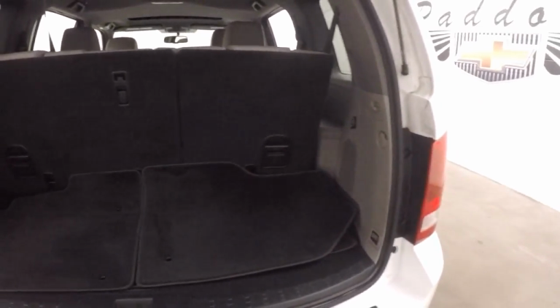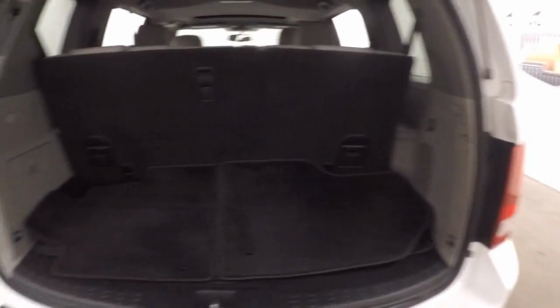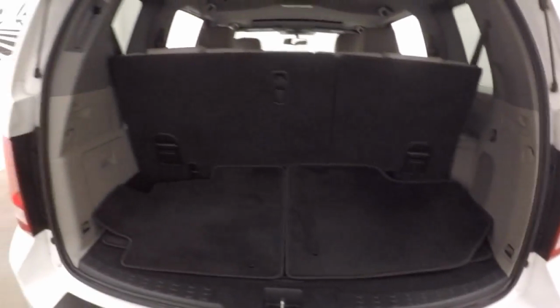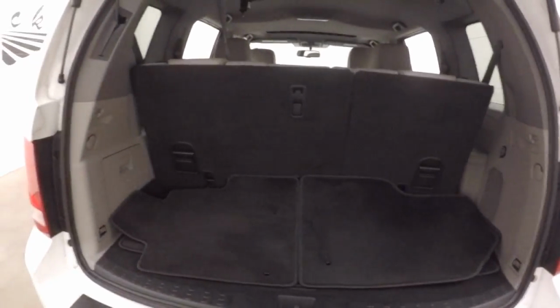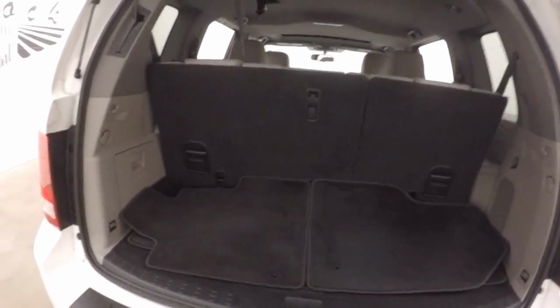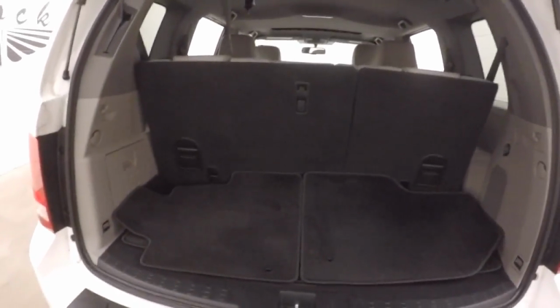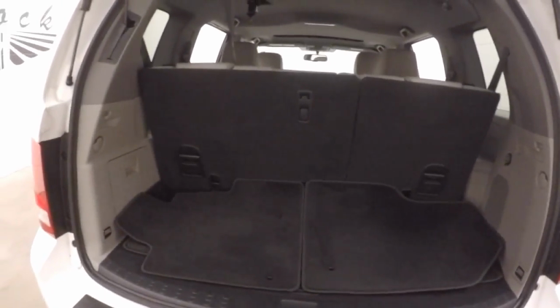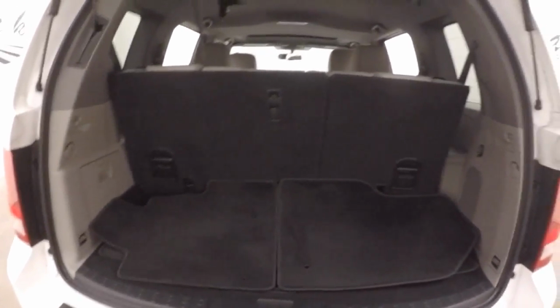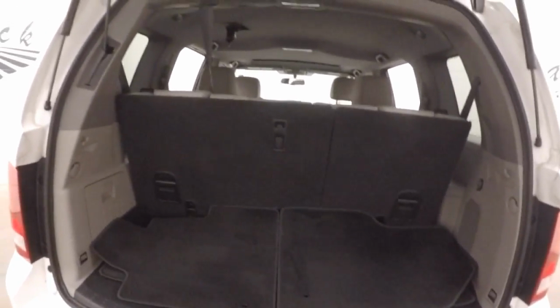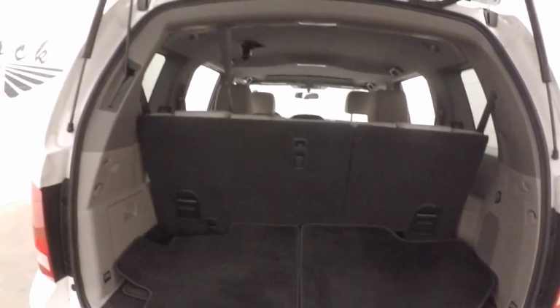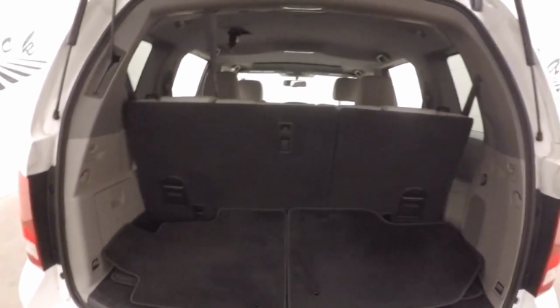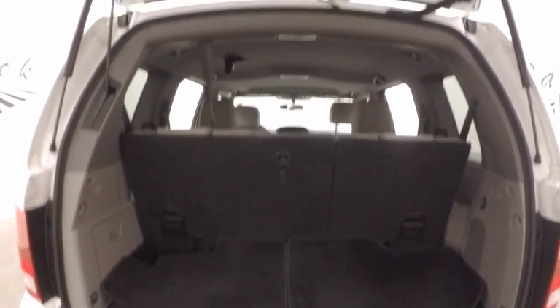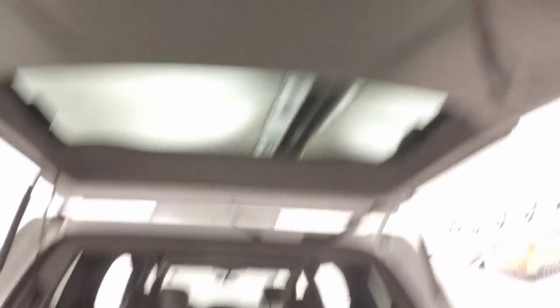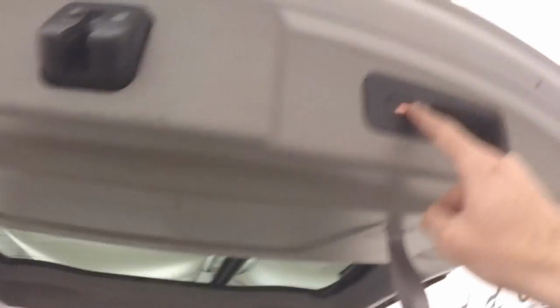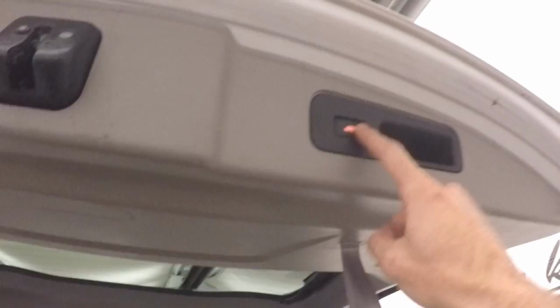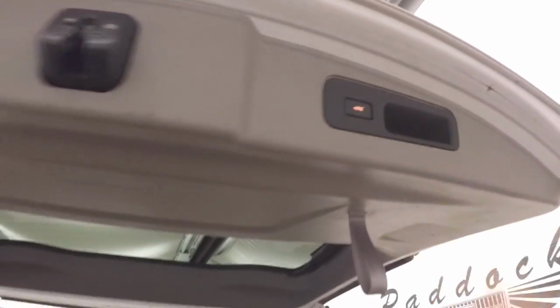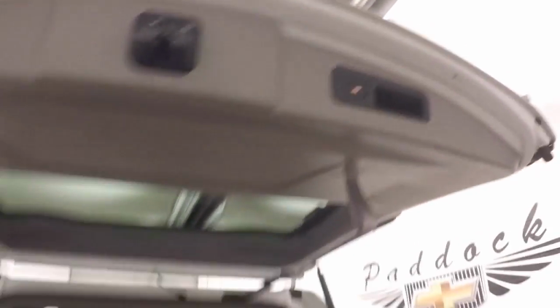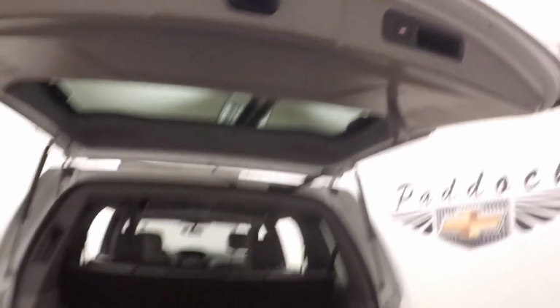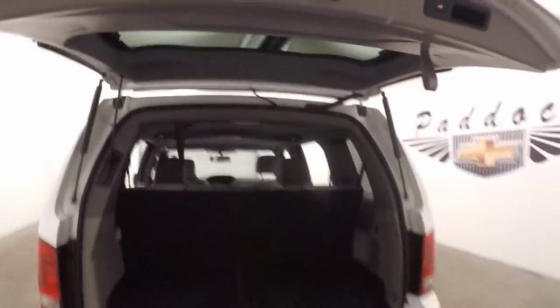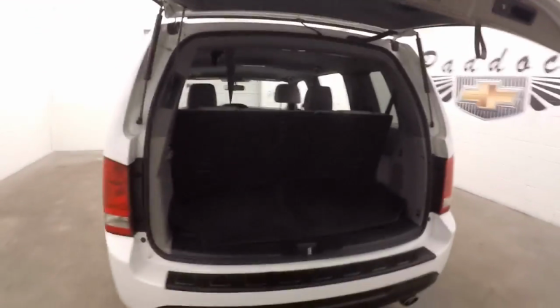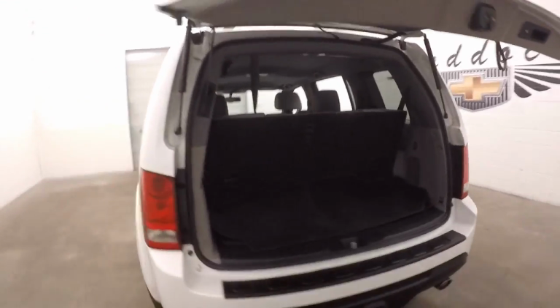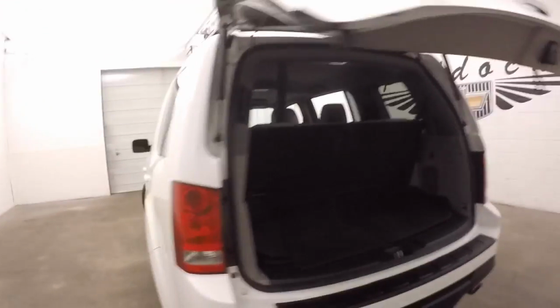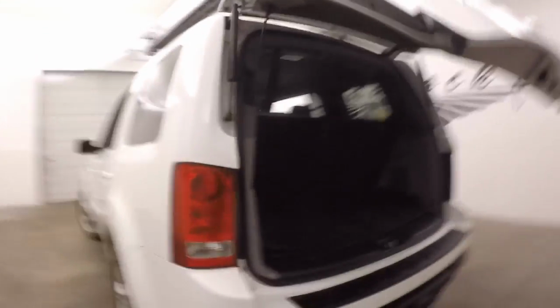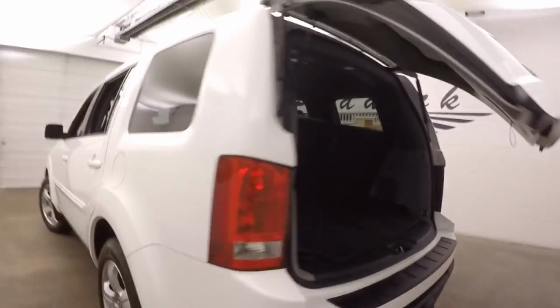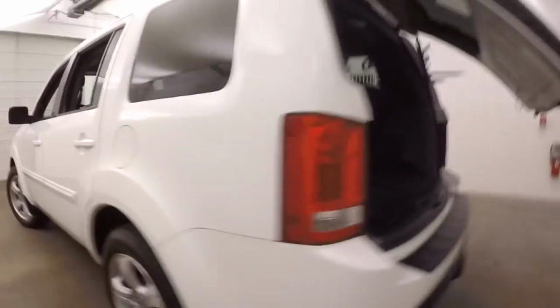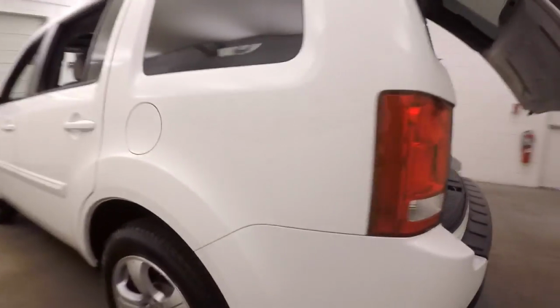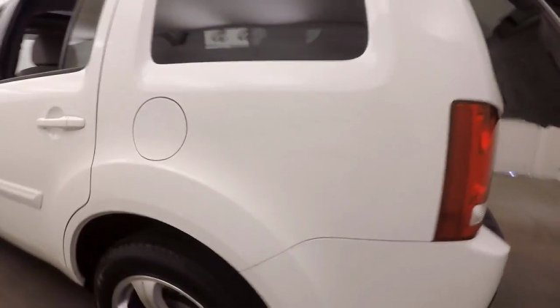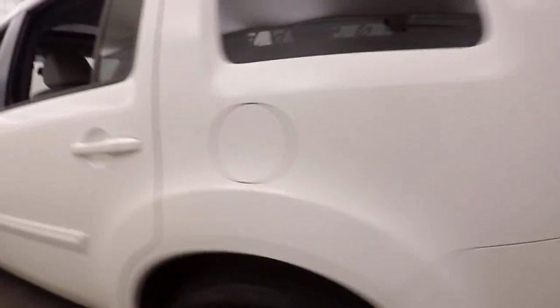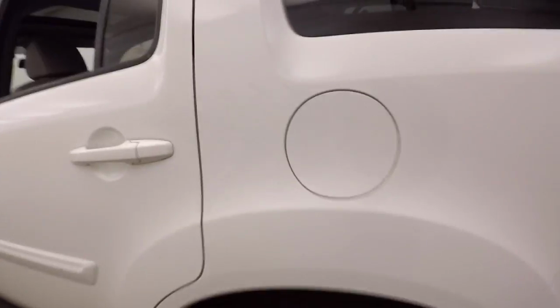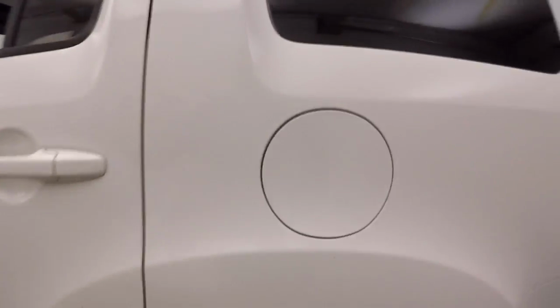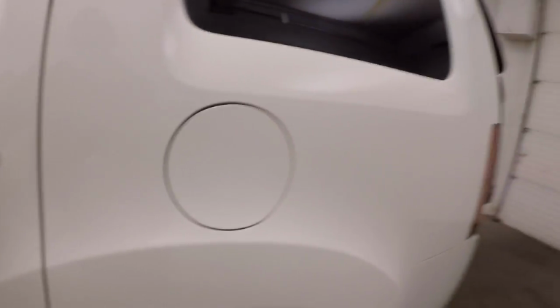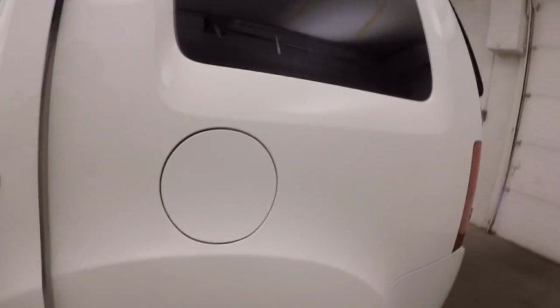Plenty of cargo space. Third row seating is up, but put the third row seating down and you get more than double the space. Press this button right here and it automatically closes. There's a button up front to automatically open it as well.